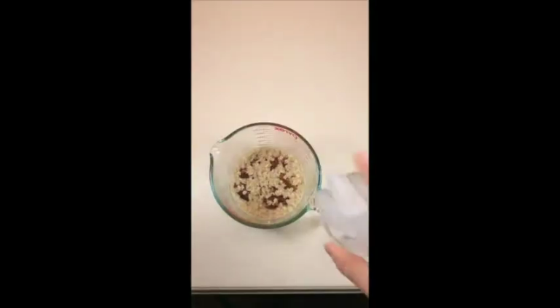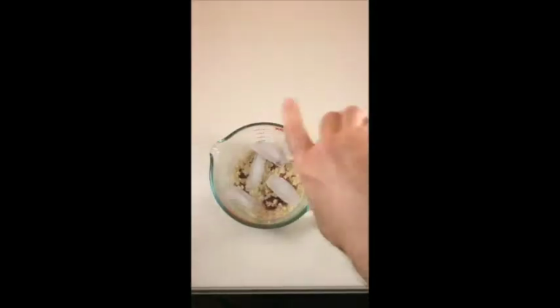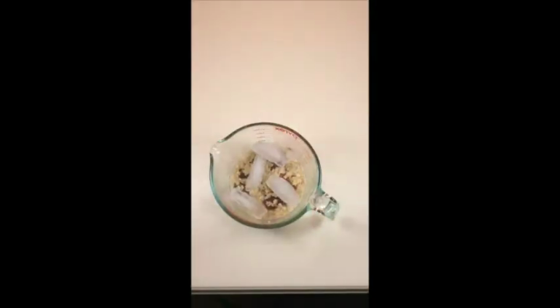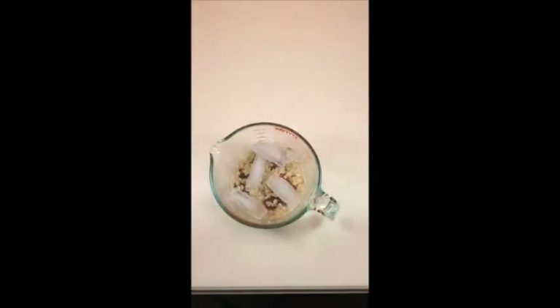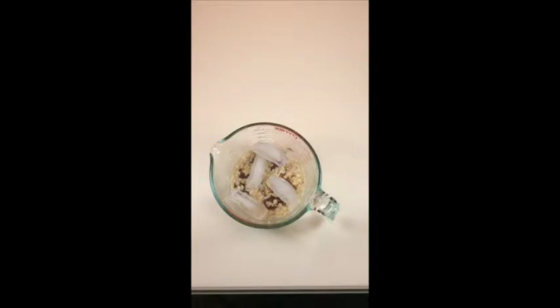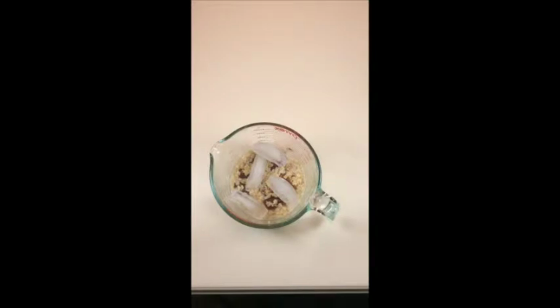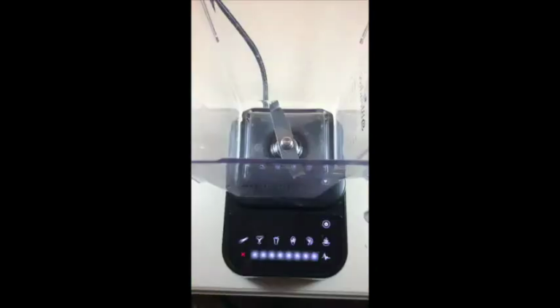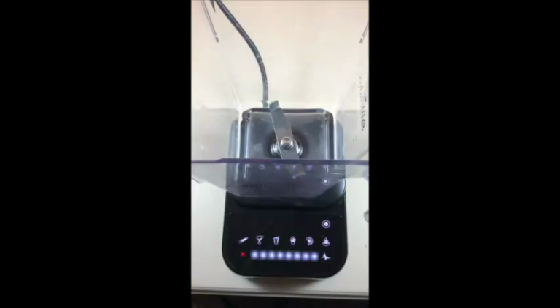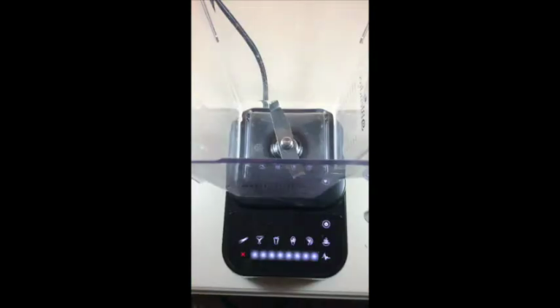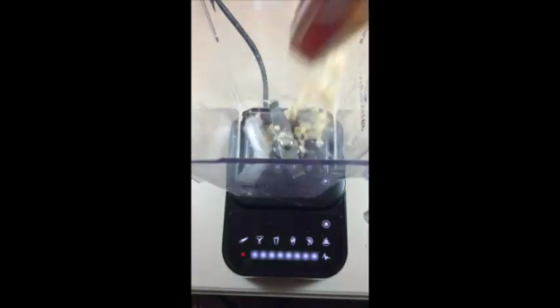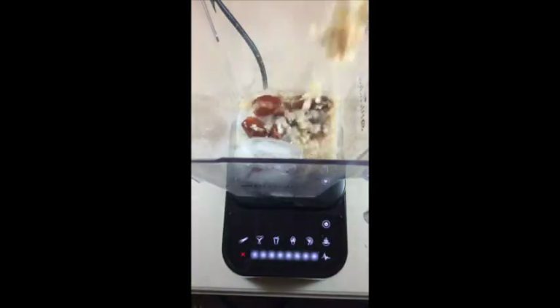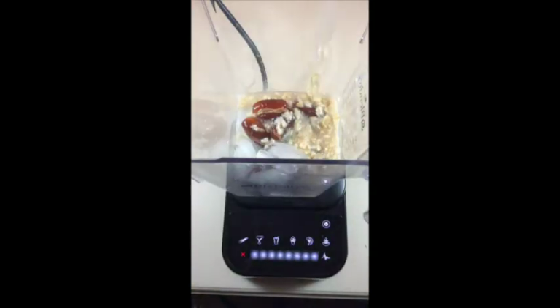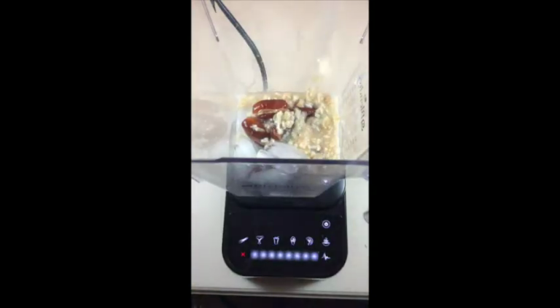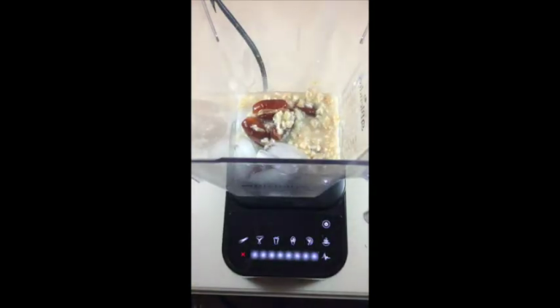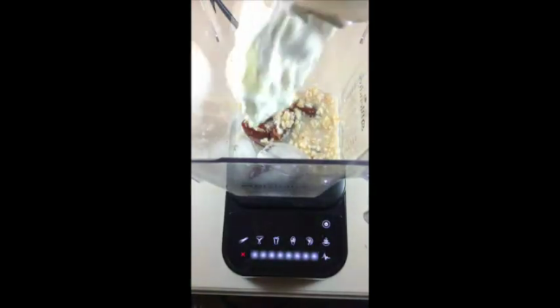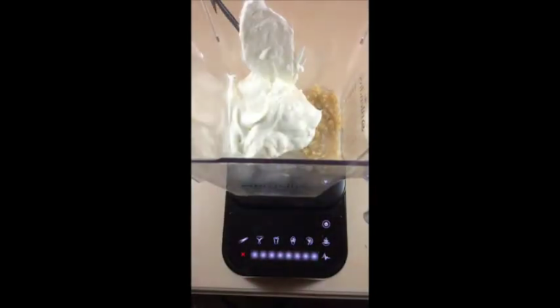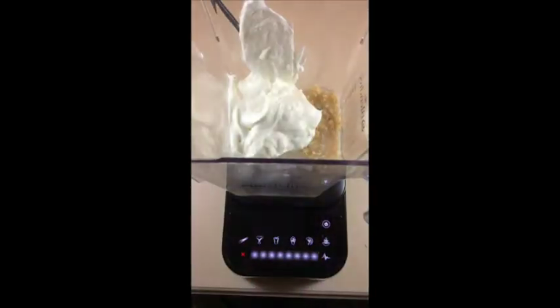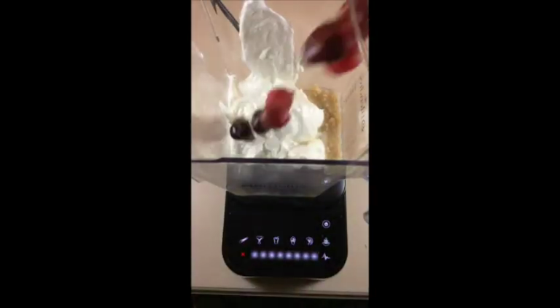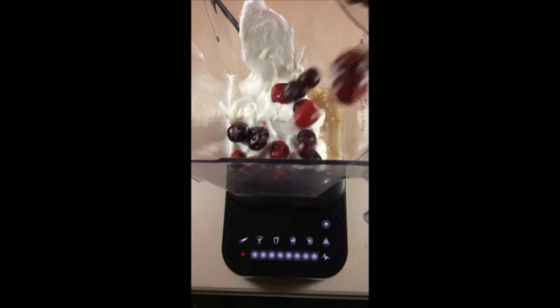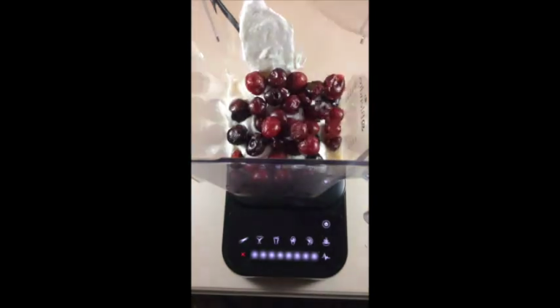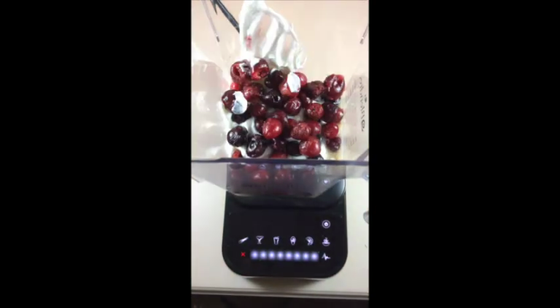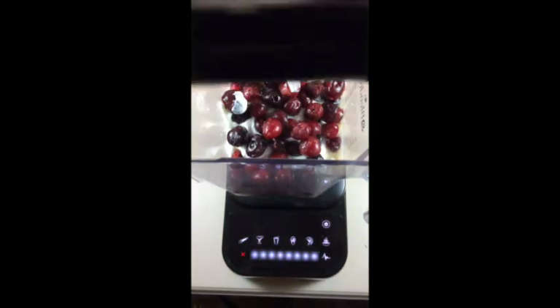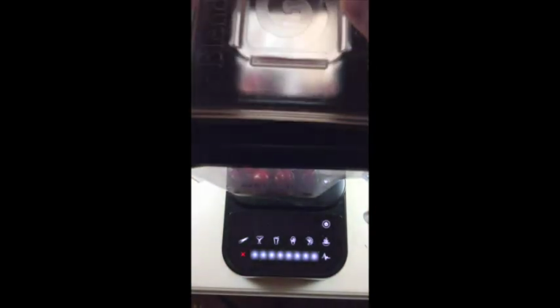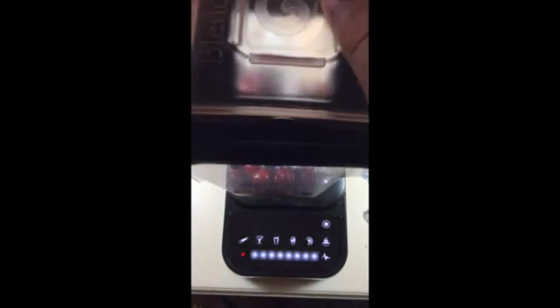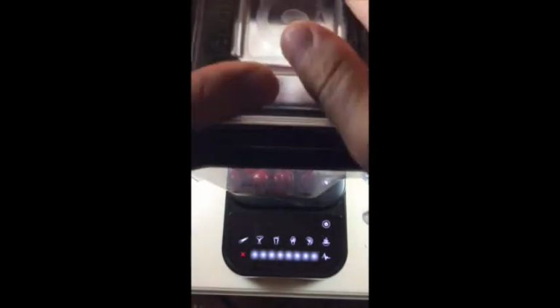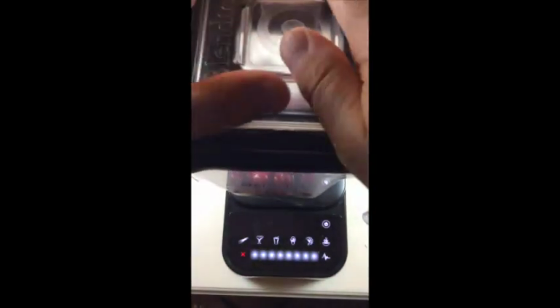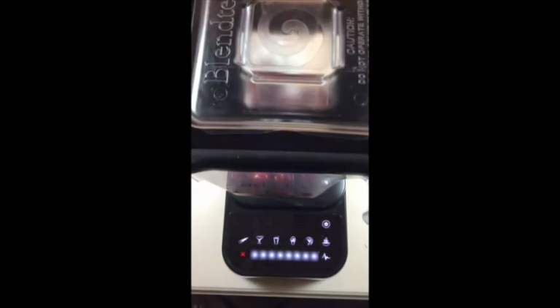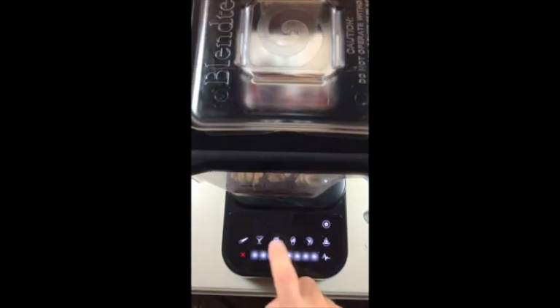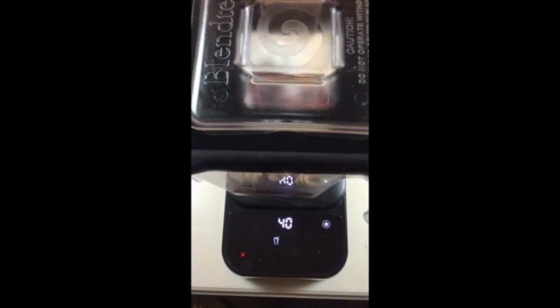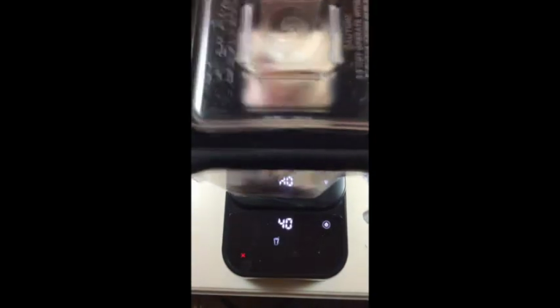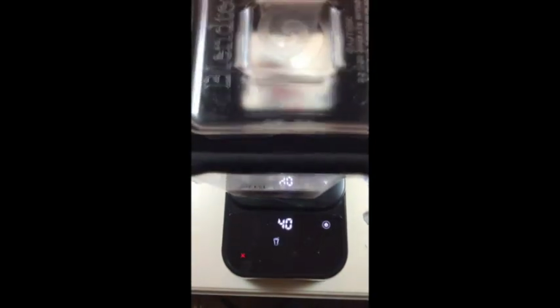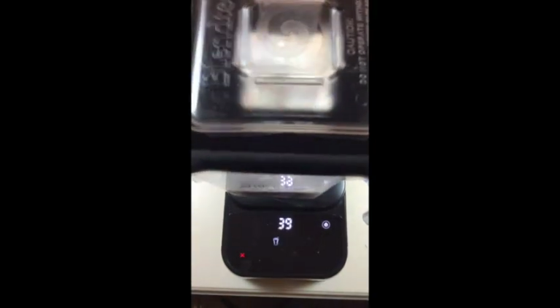Afterwards, throw in about 8 ice cubes. Get out your blender, add in the oatmeal, dates and ice, 1 cup of Greek yogurt, 1 cup of frozen cherries. Cover it and blend for about 40 seconds.